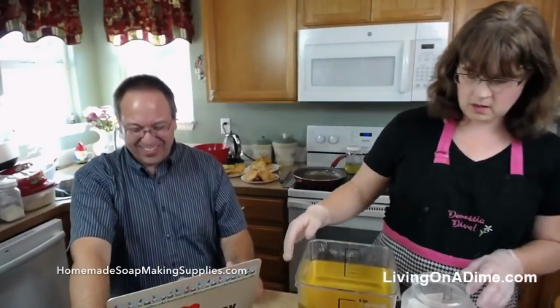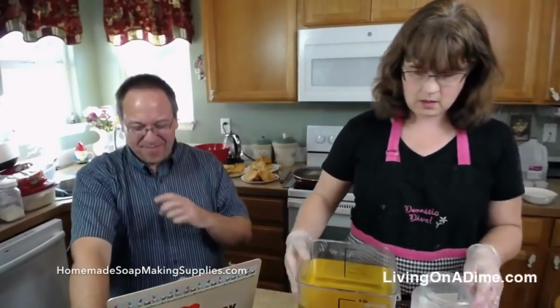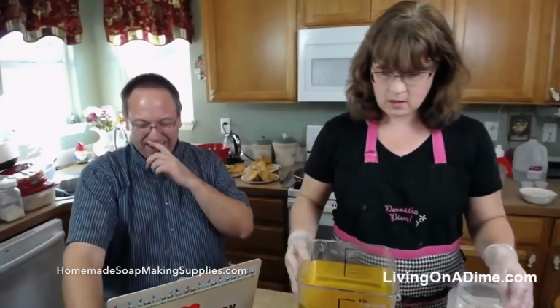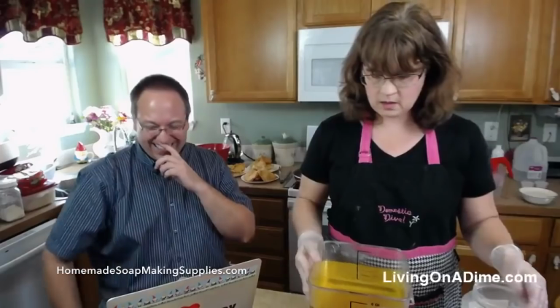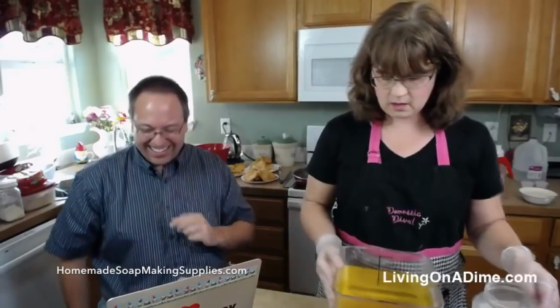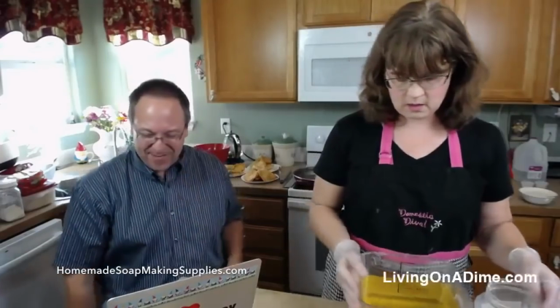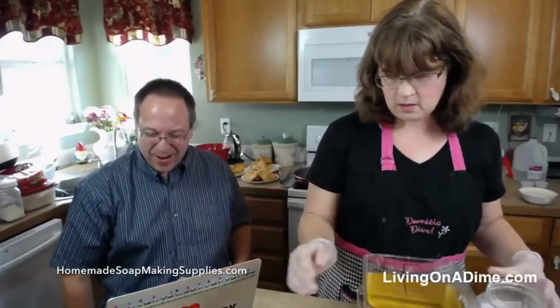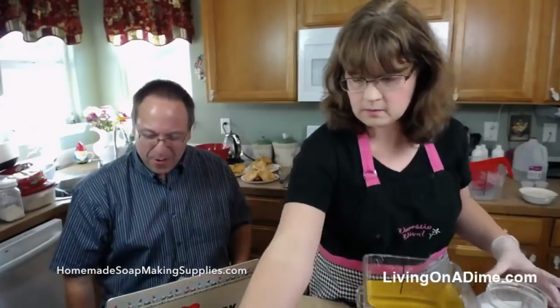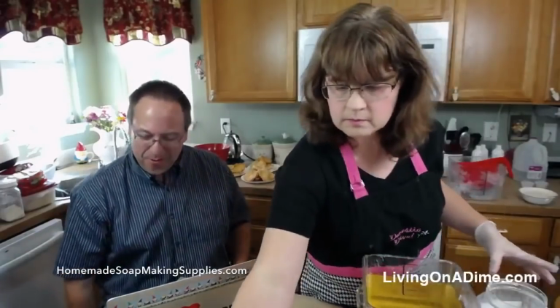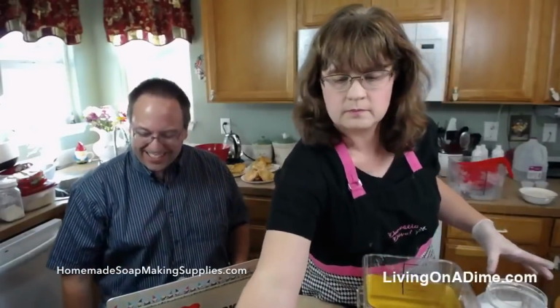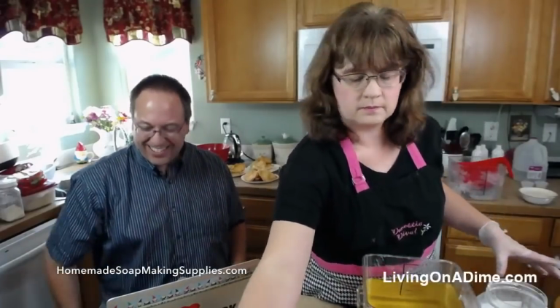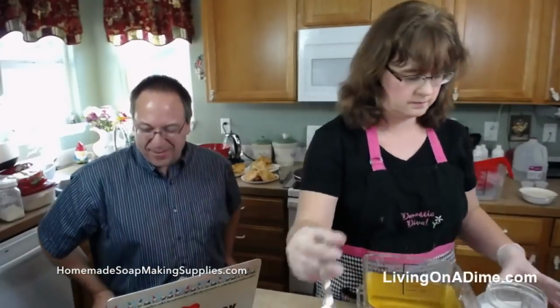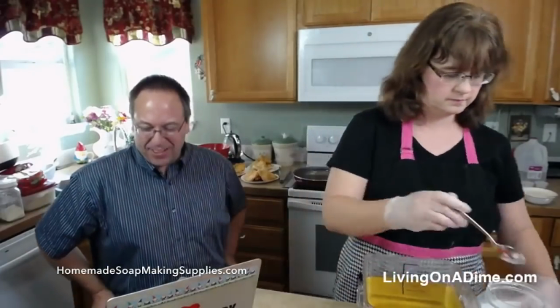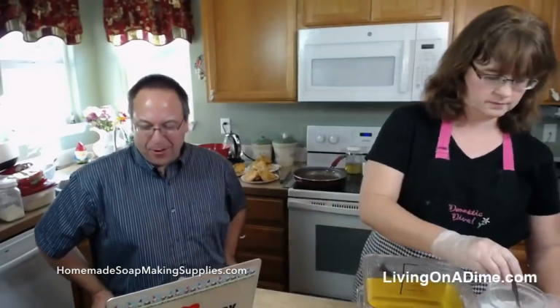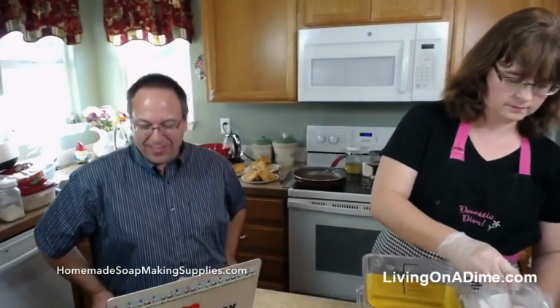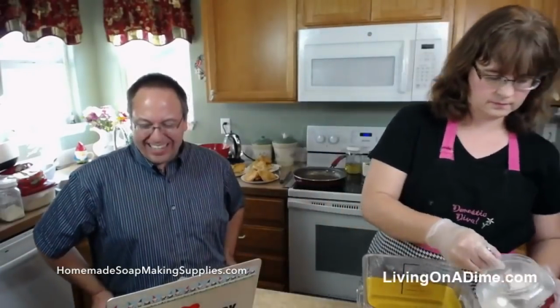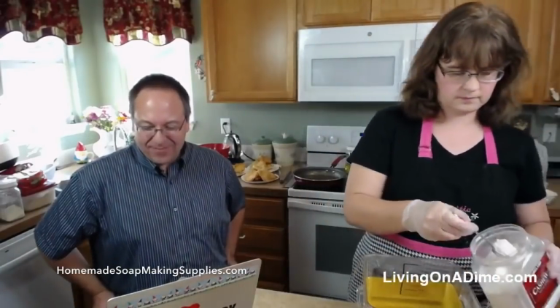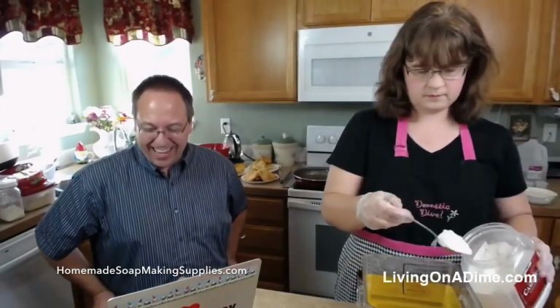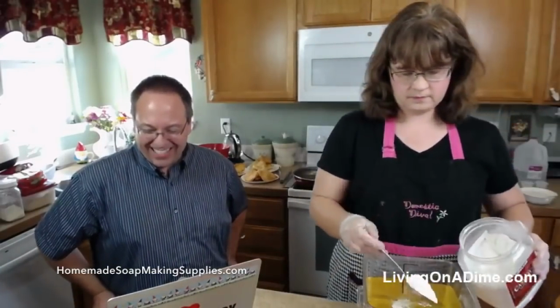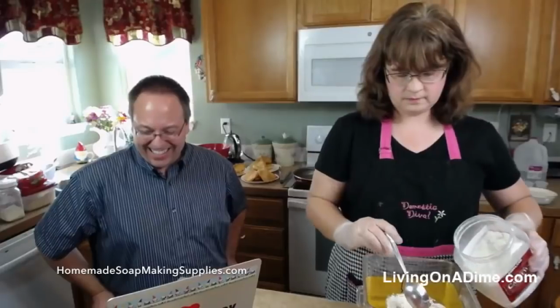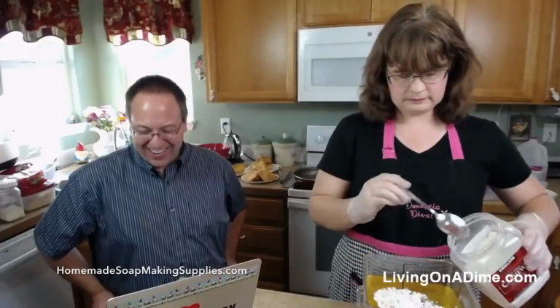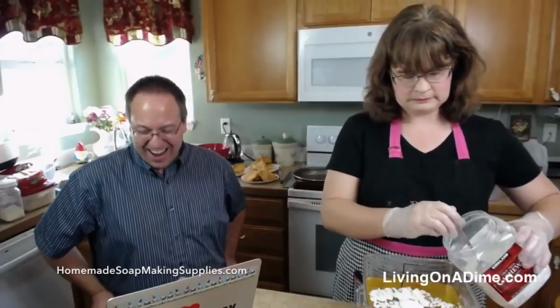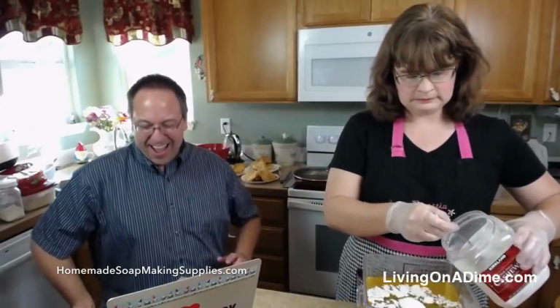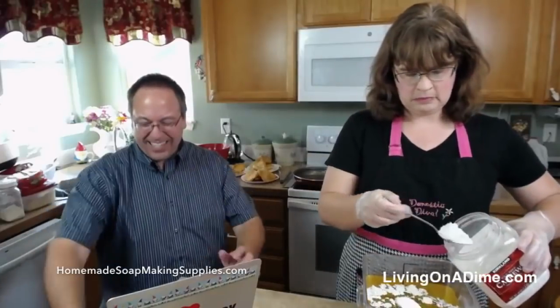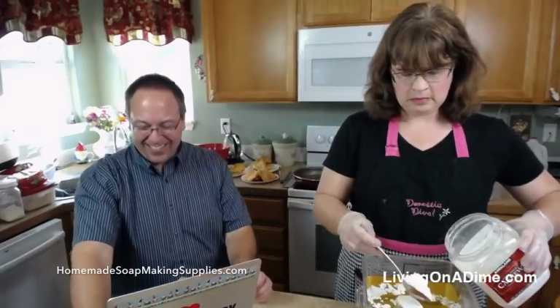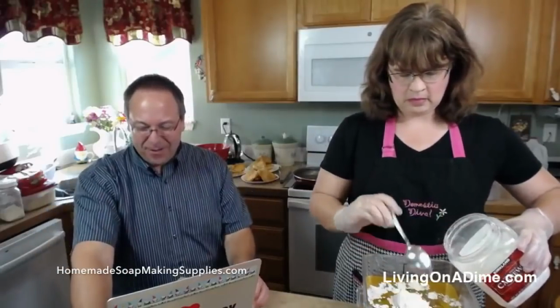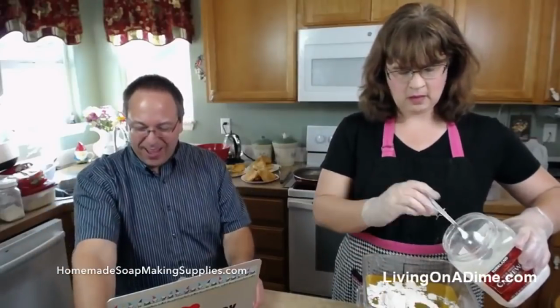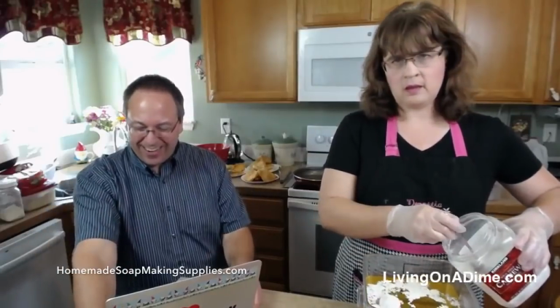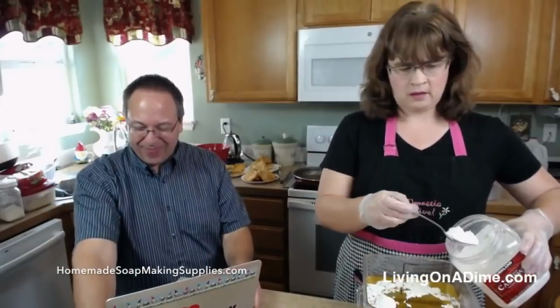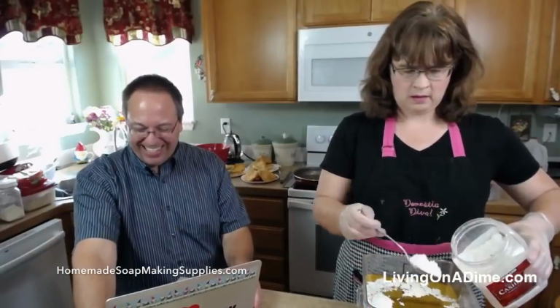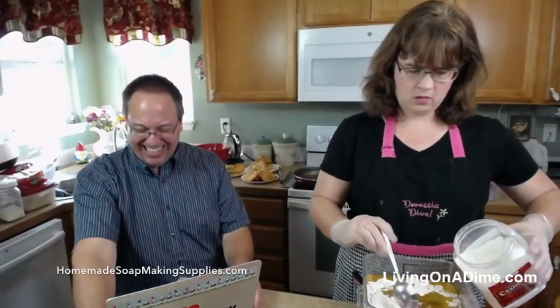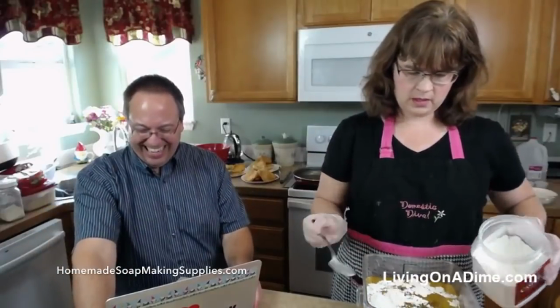Barb said she made Mike's enchiladas tonight for dinner. She forgot the taco seasoning in the burger and then put a whole small can of chilies in. She fixed it and it was edible, but man, was it ever spicy.